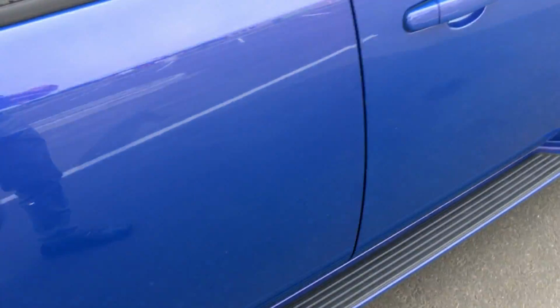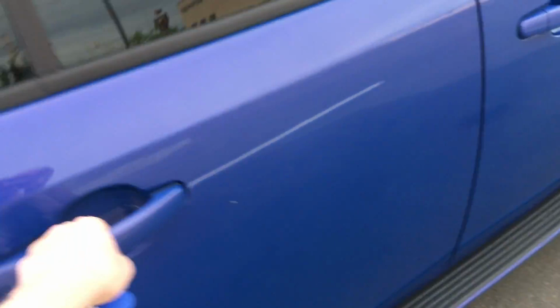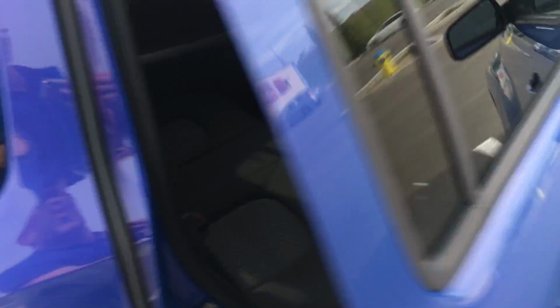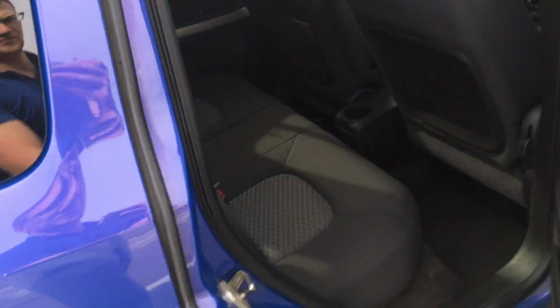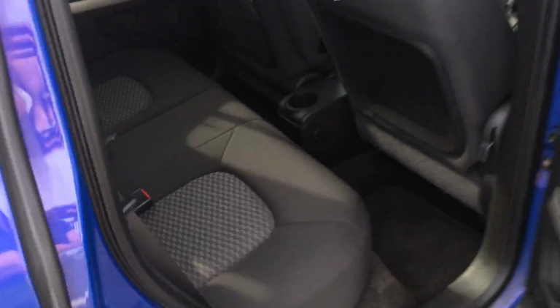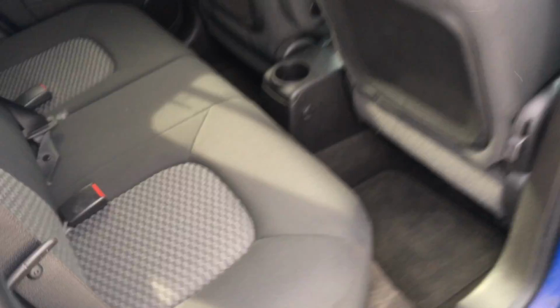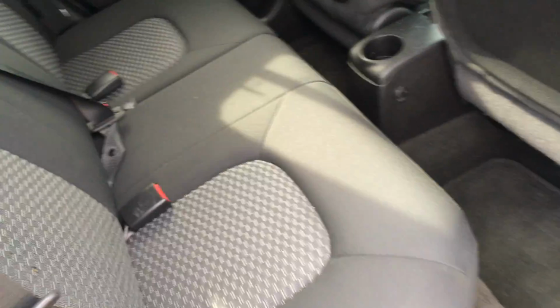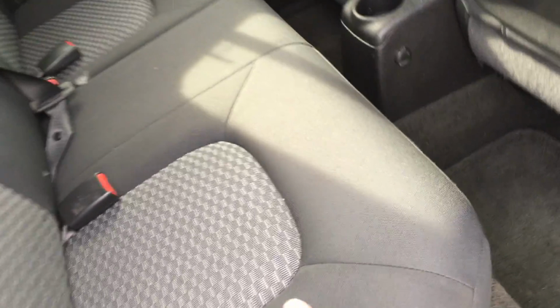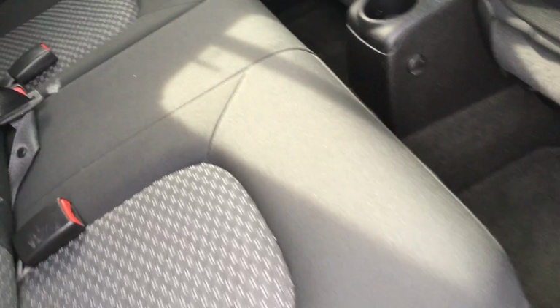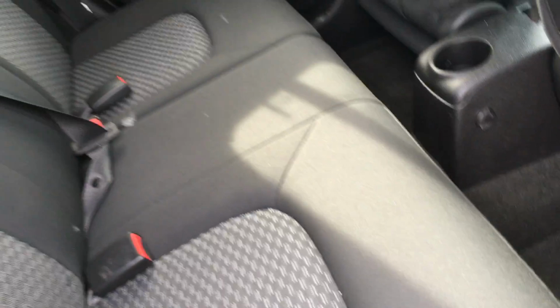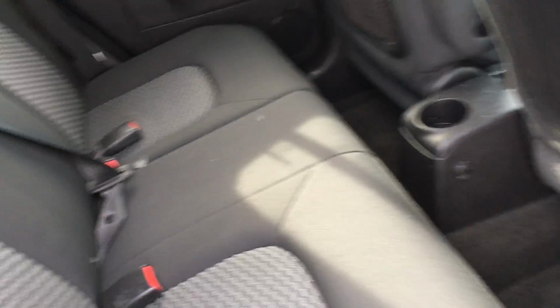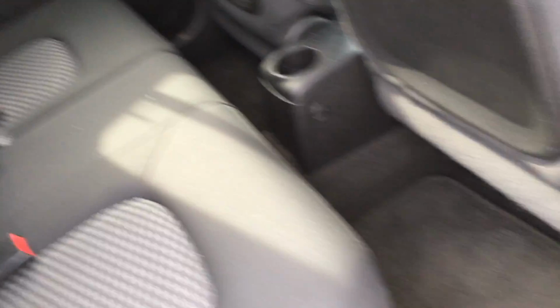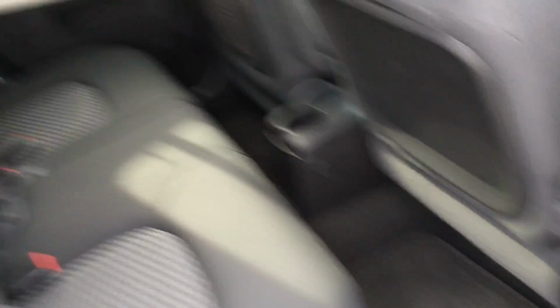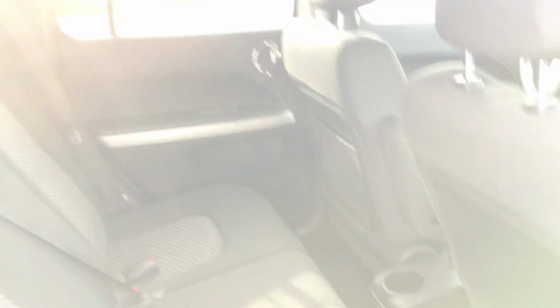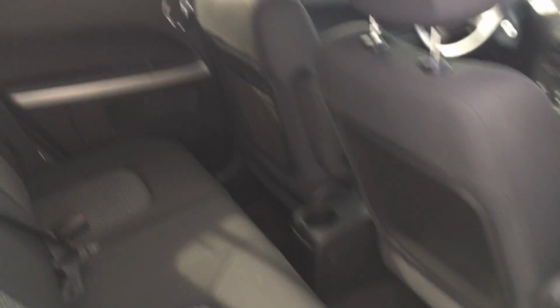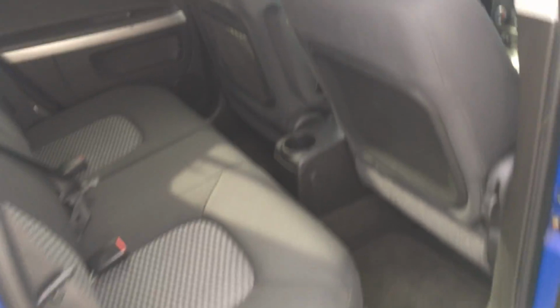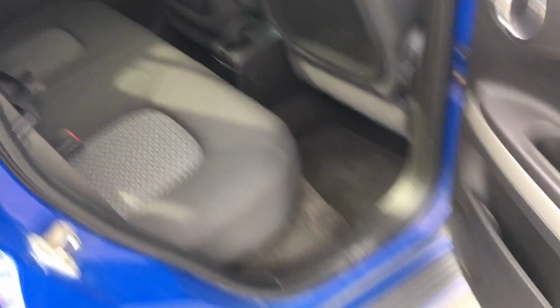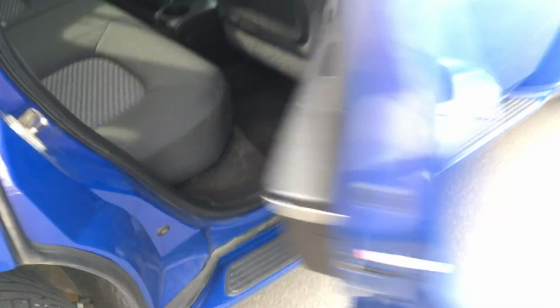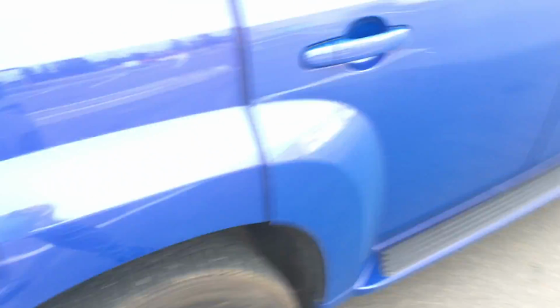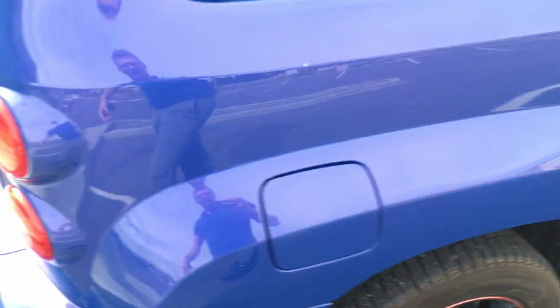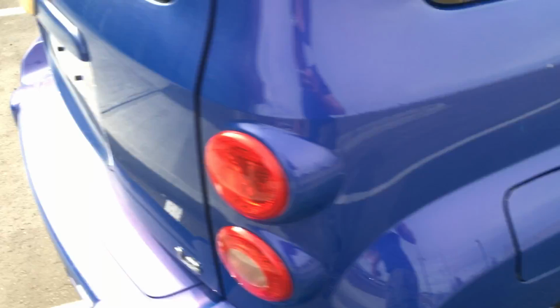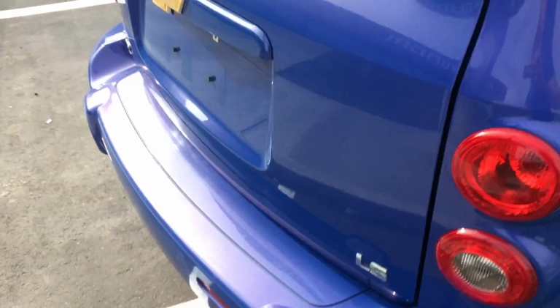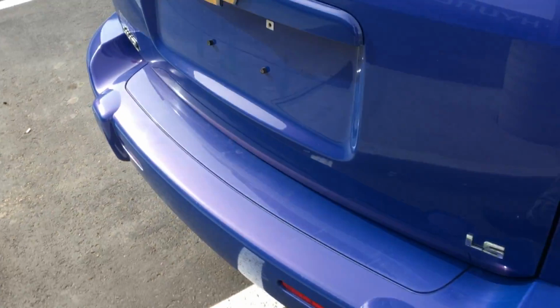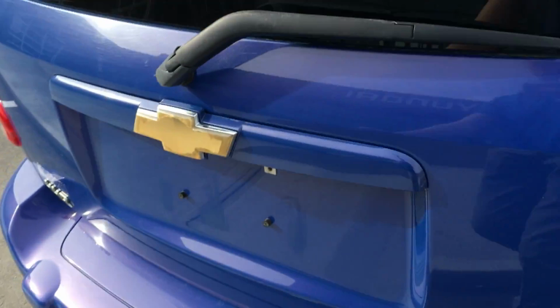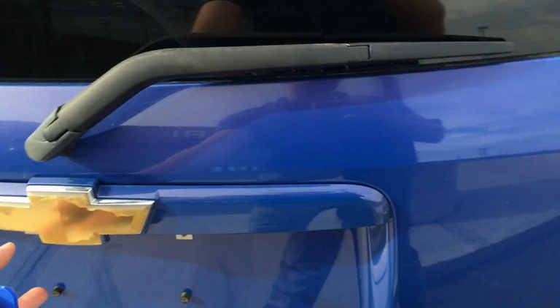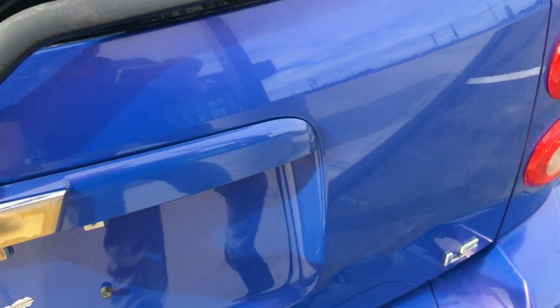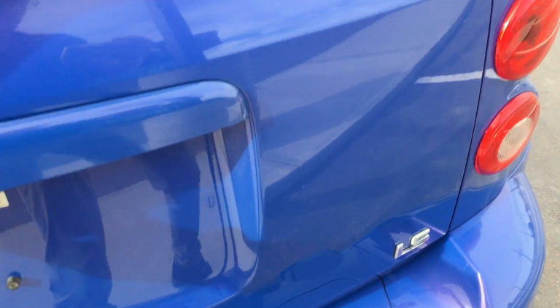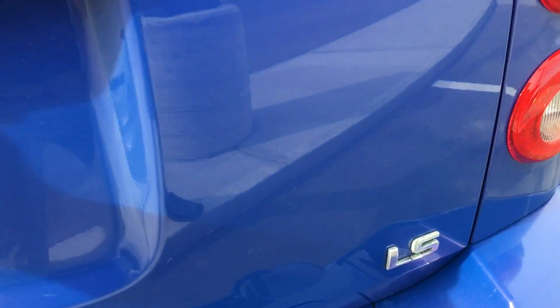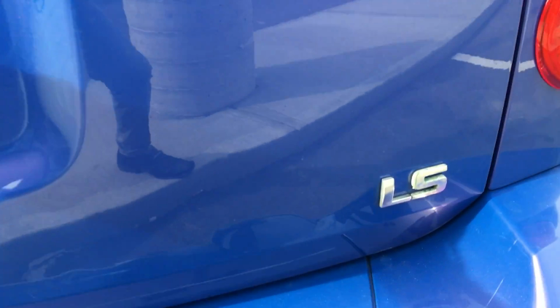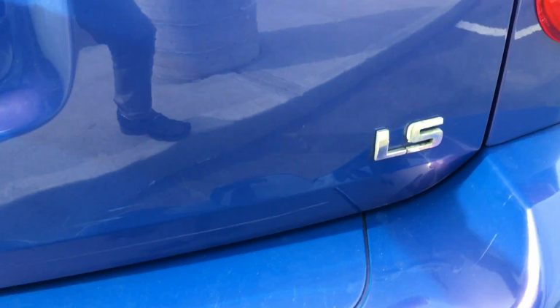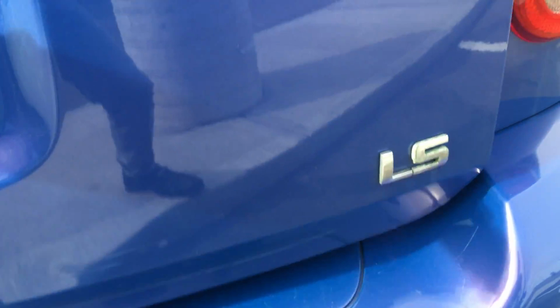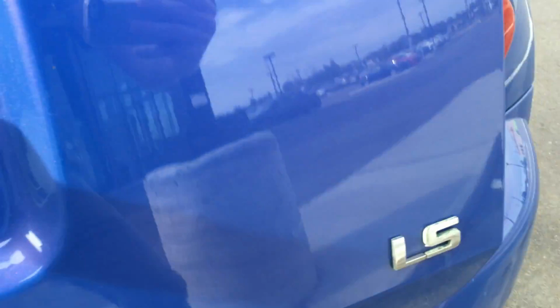Coming to the back here, you got cloth seats, lots of legroom, lots of headroom there. Coming to the very back here, just to show you — it's the LS model.